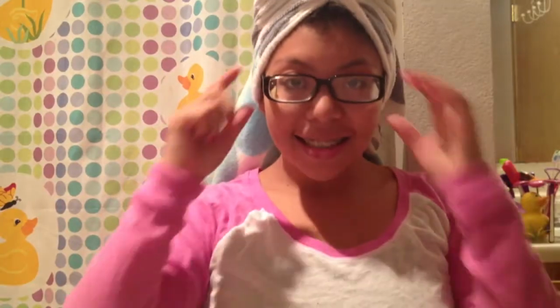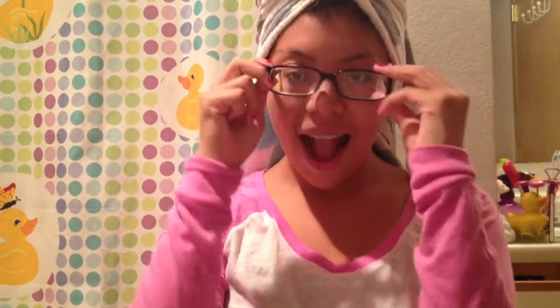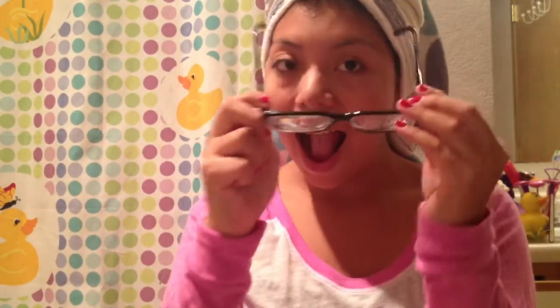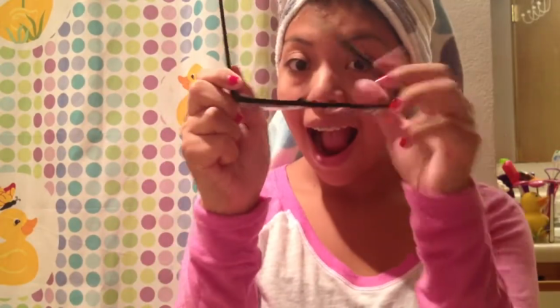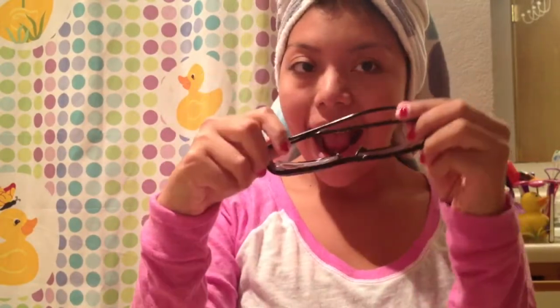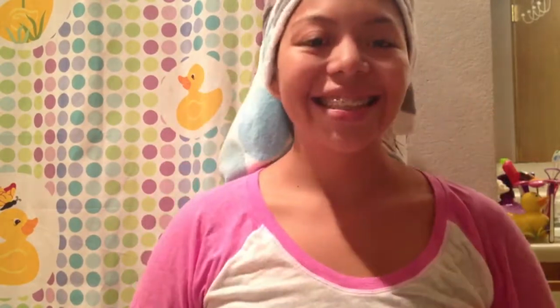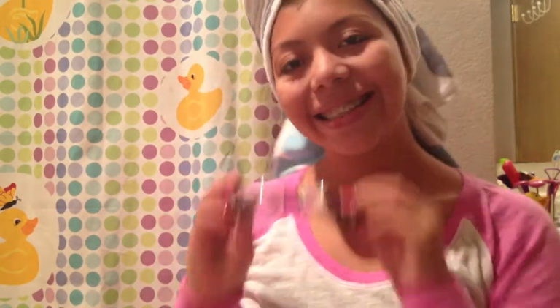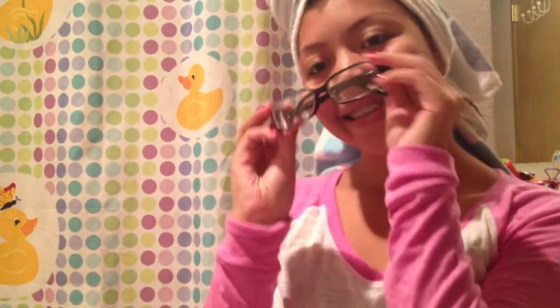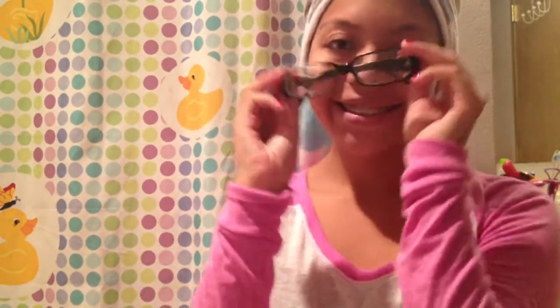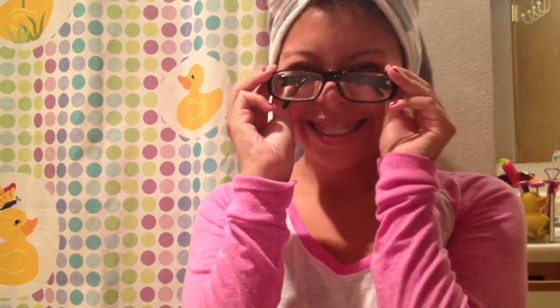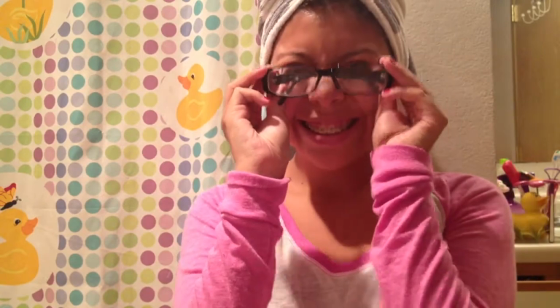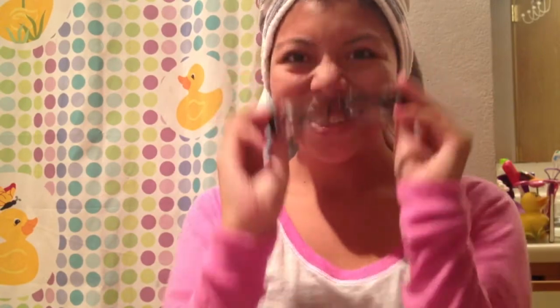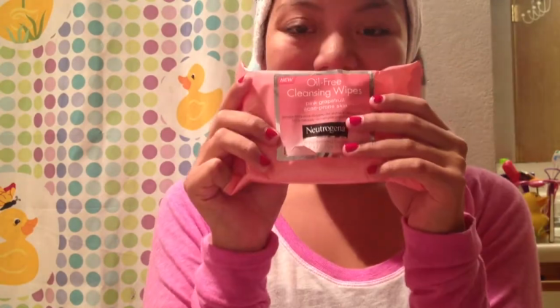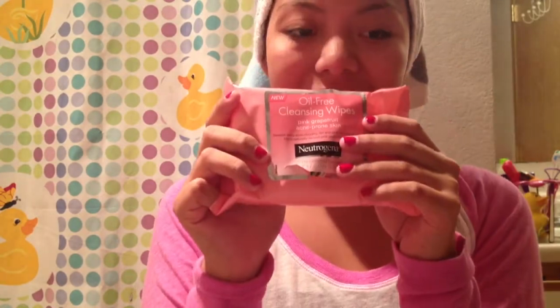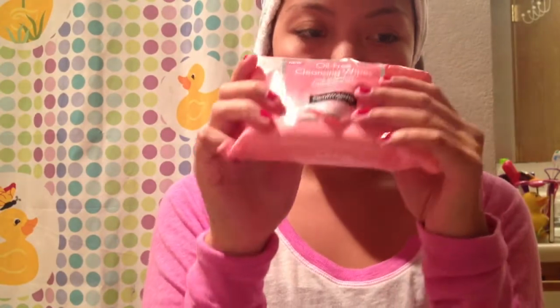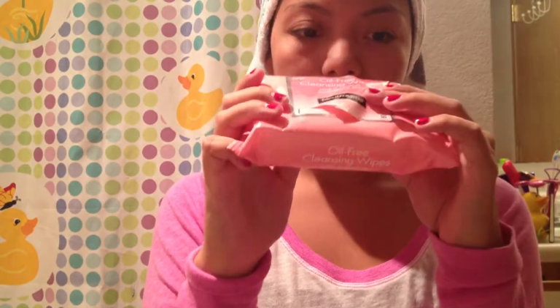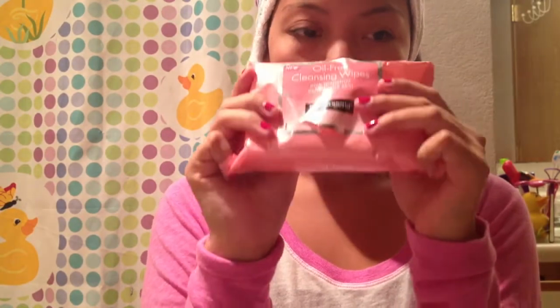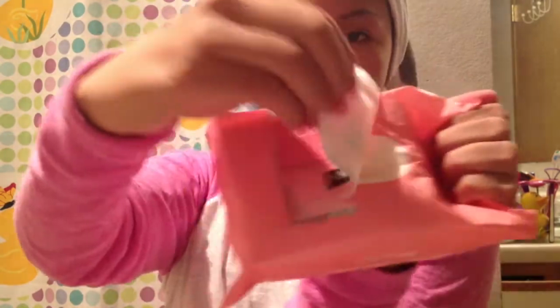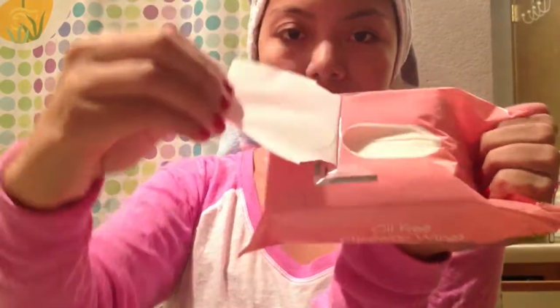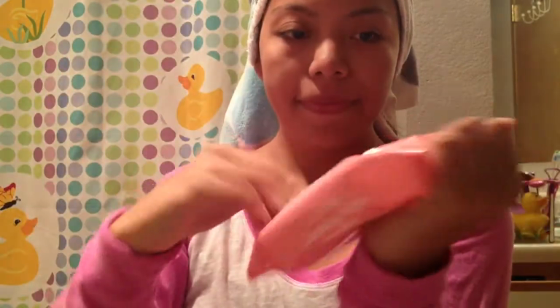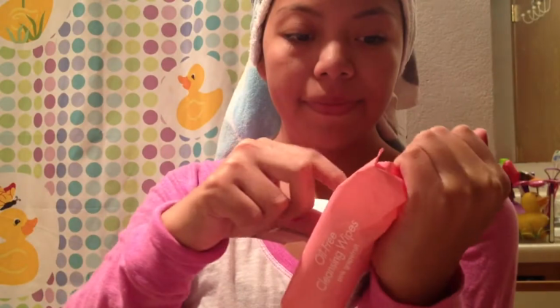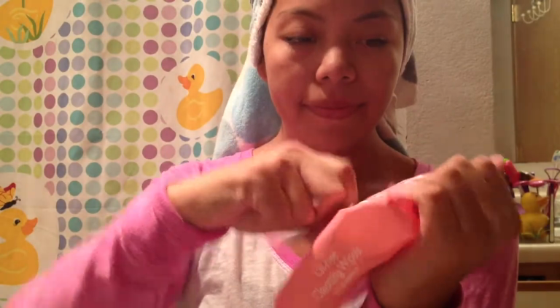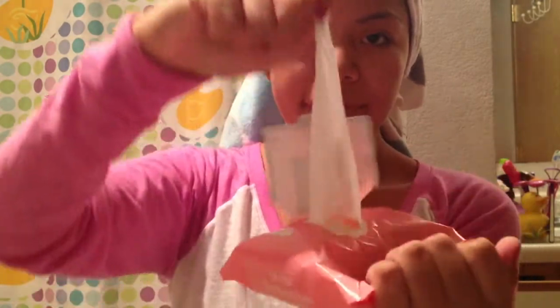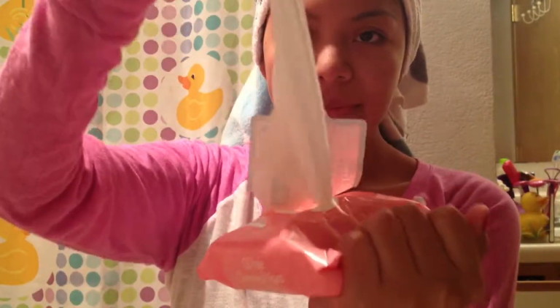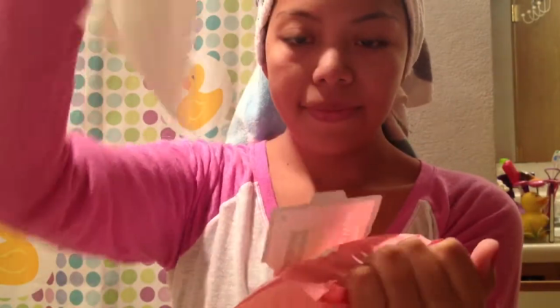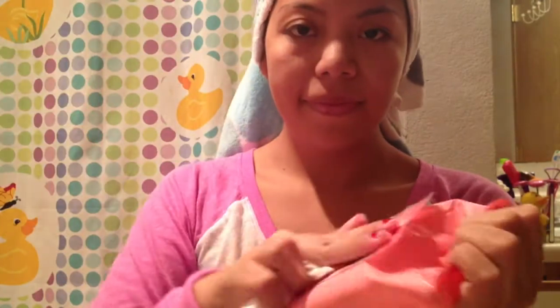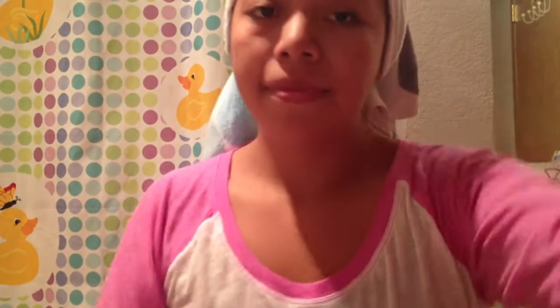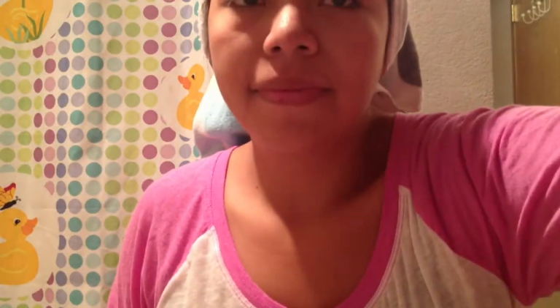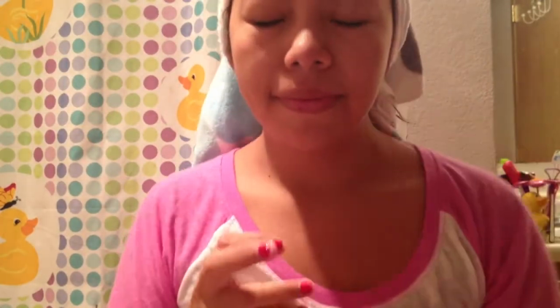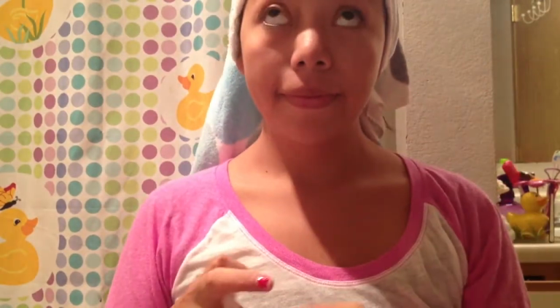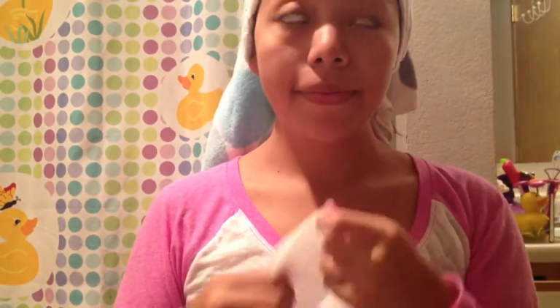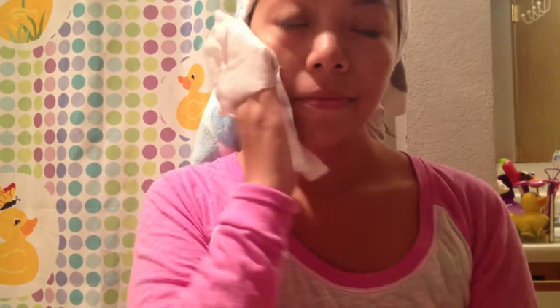This is also my skincare routine because I do this all the time when I get out of the shower. First I take off my glasses, then I grab my Neutrogena Cleansing Wipes — they smell like grapefruit — and I just take one out and wipe off my face.